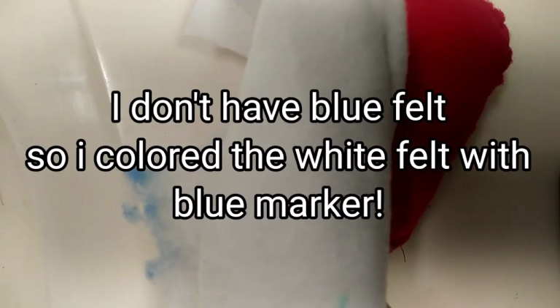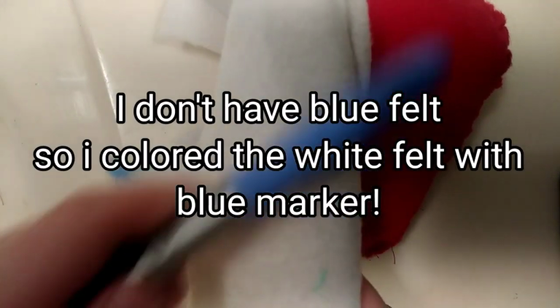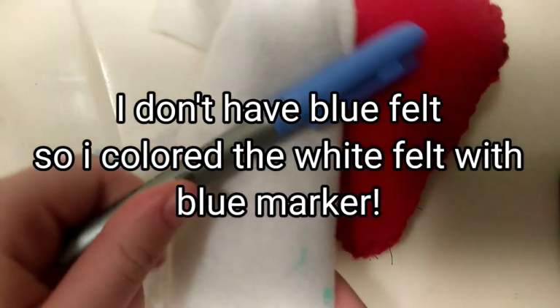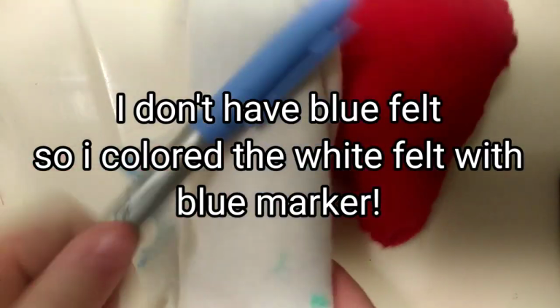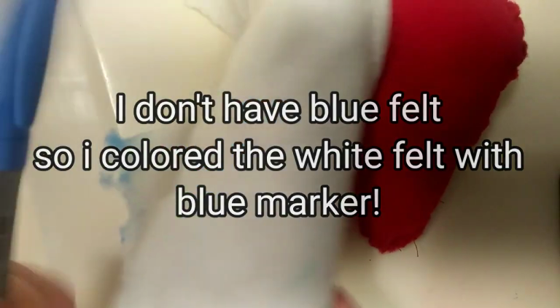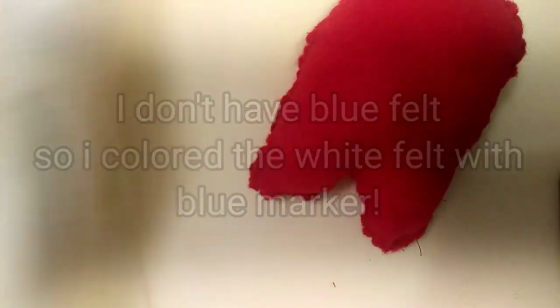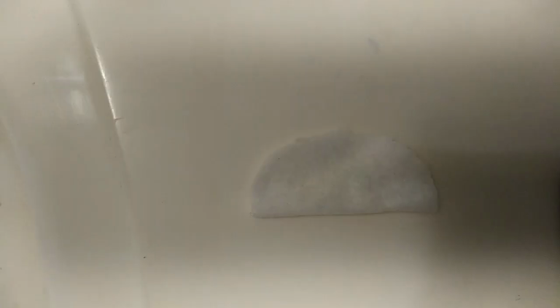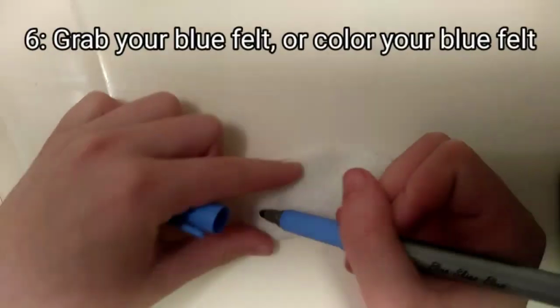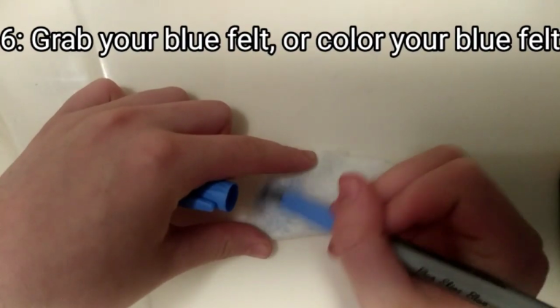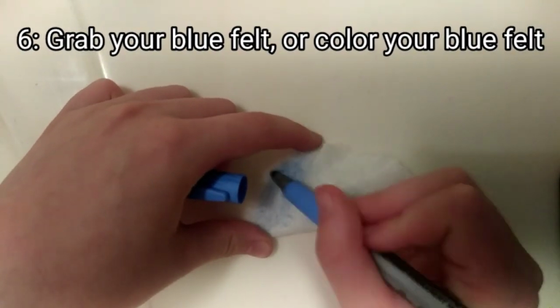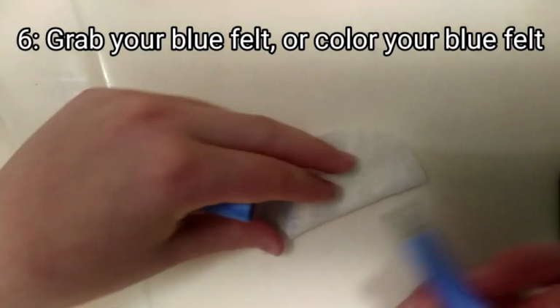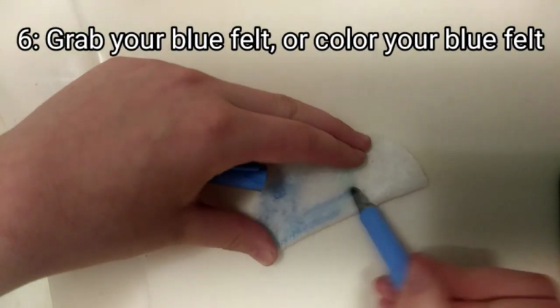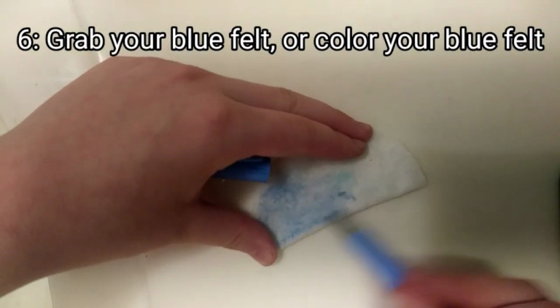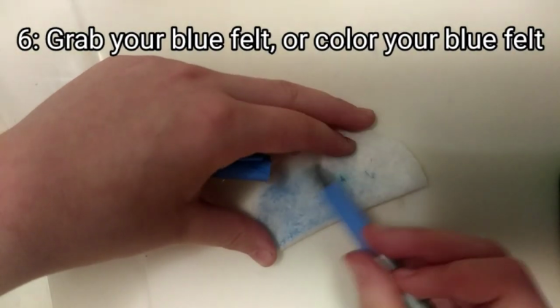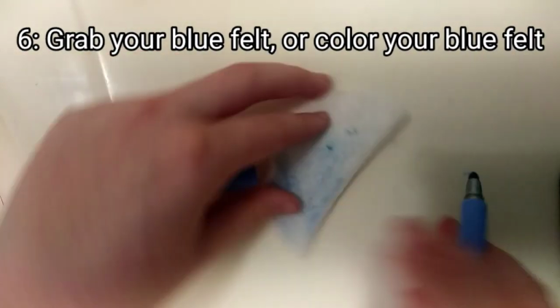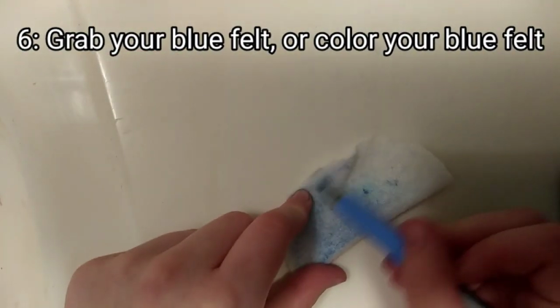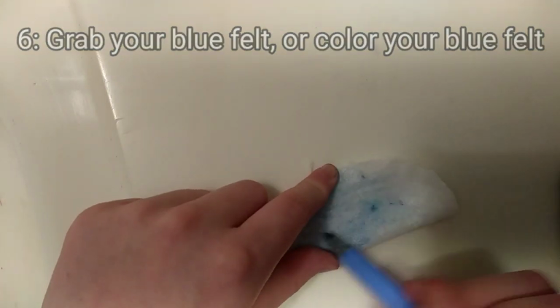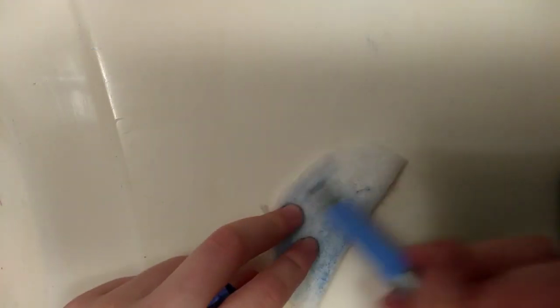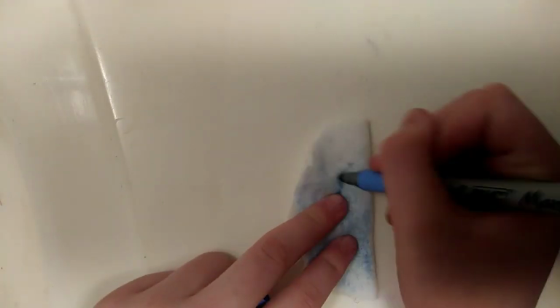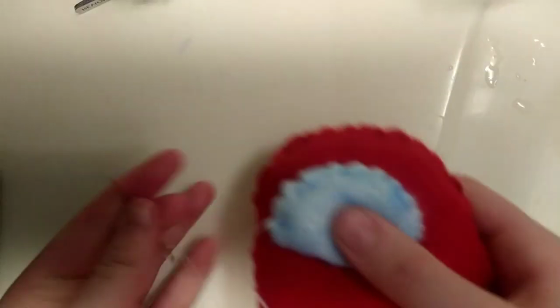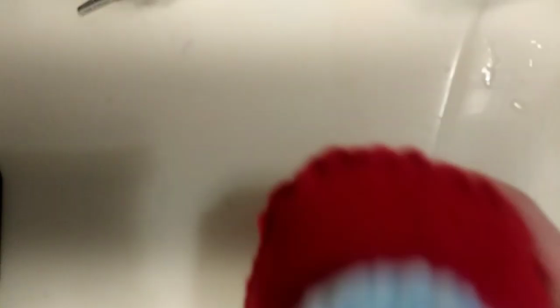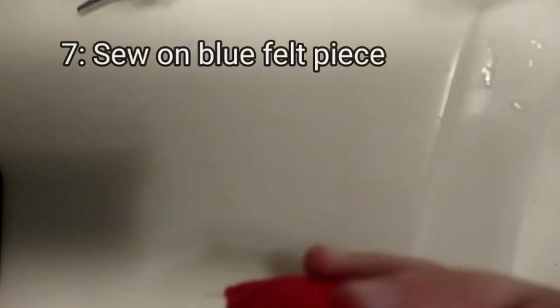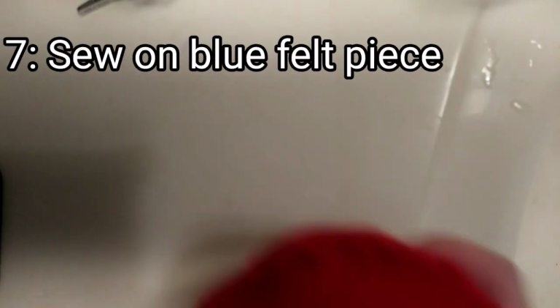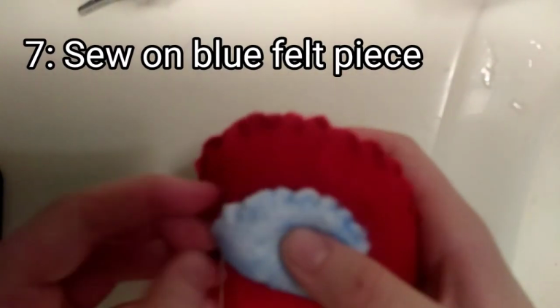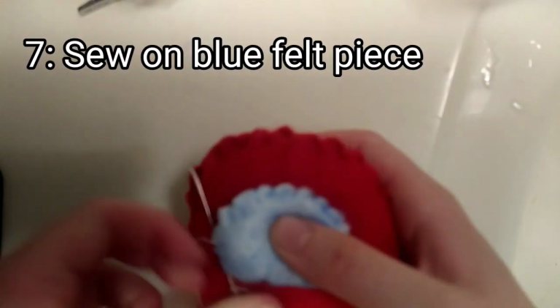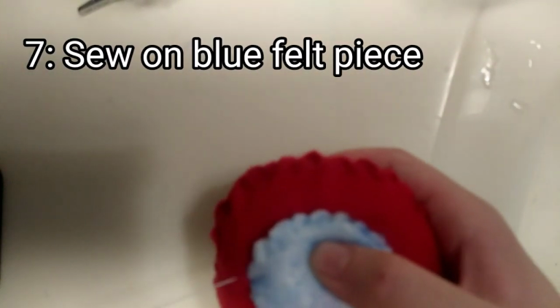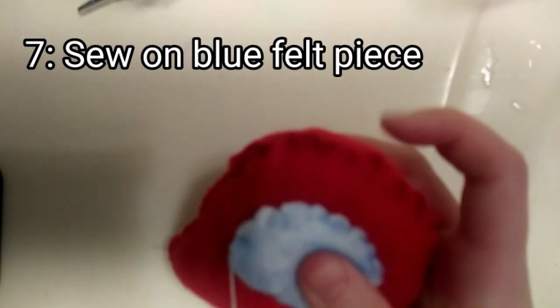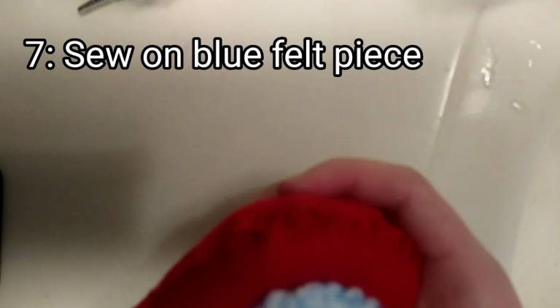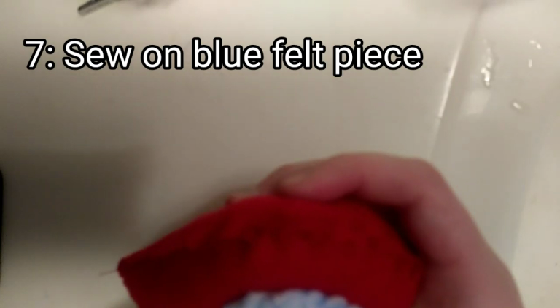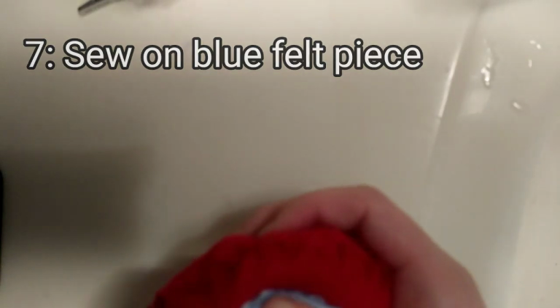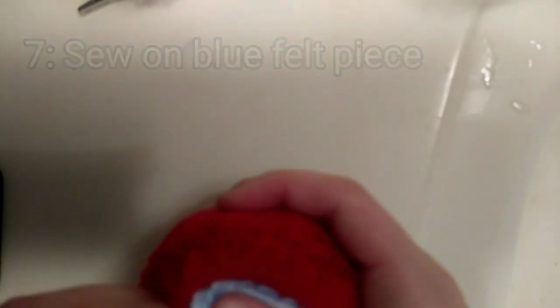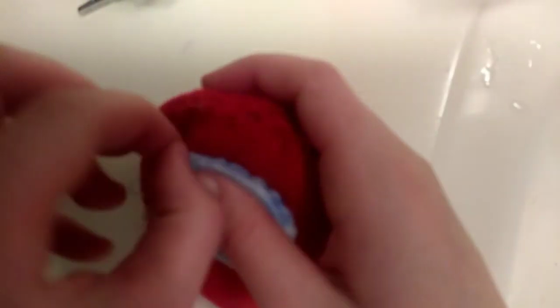Actually, I don't have blue felt, so I colored the white felt in with marker. Sixth step is to grab your blue felt, or color in white felt with a blue marker. Seventh step is to sew on the blue felt piece kind of around the head area of the body.